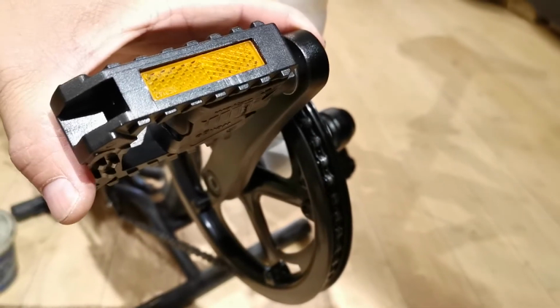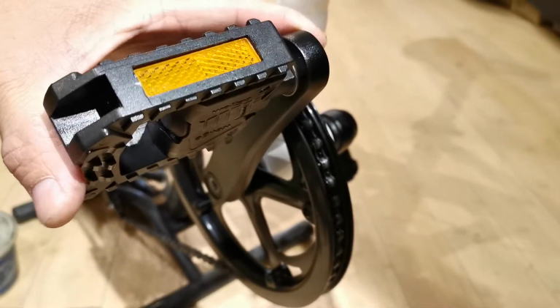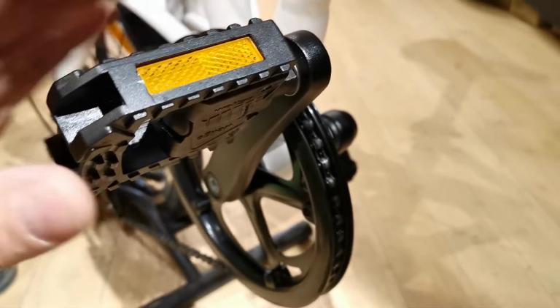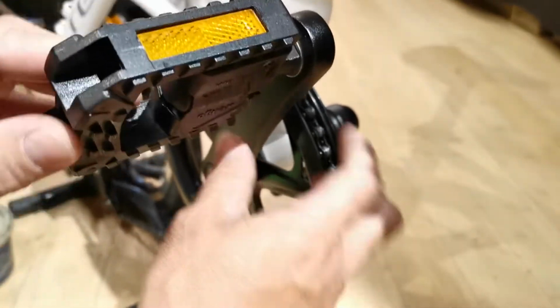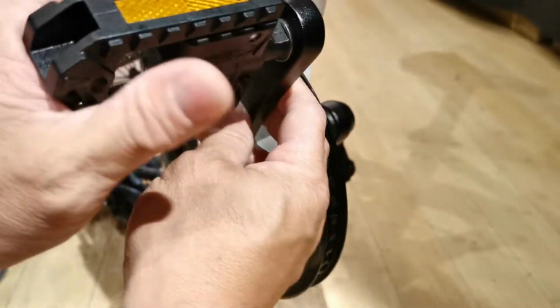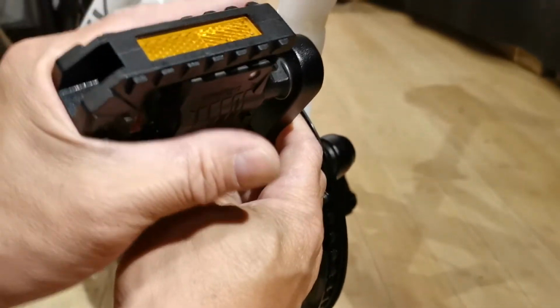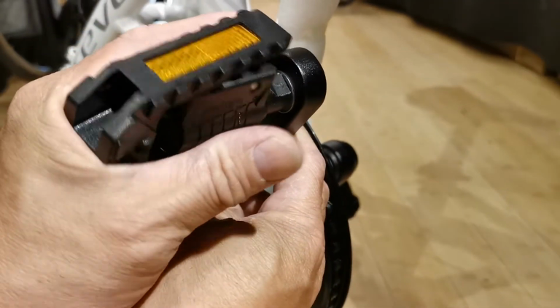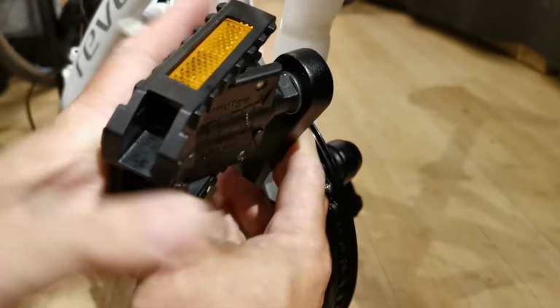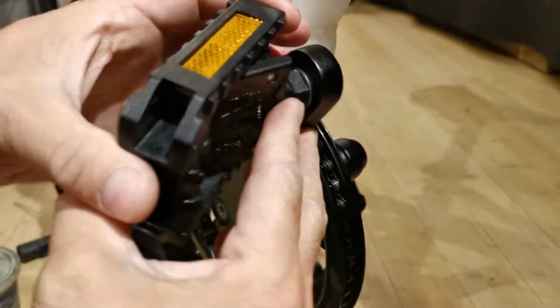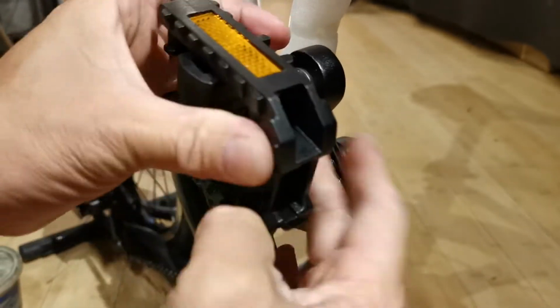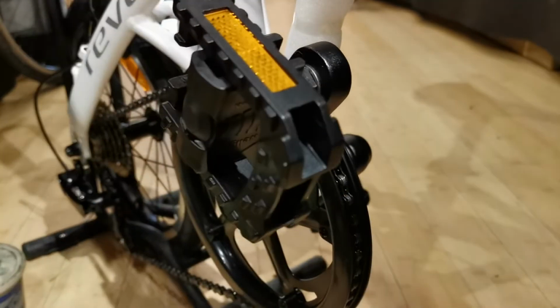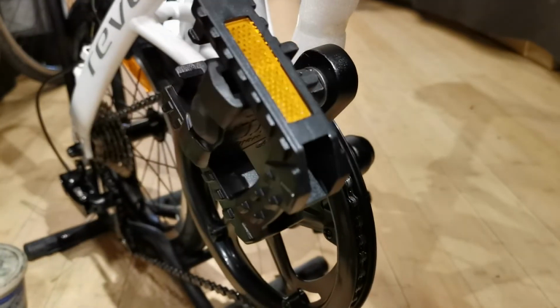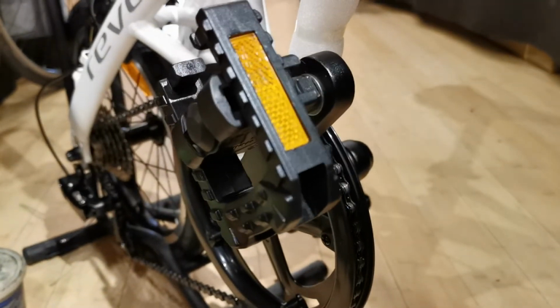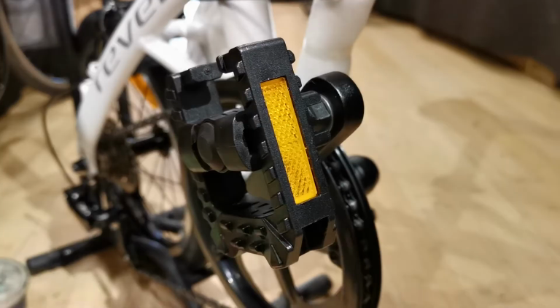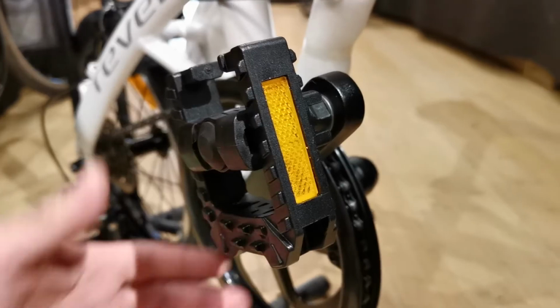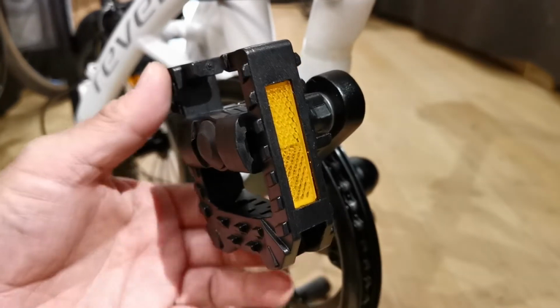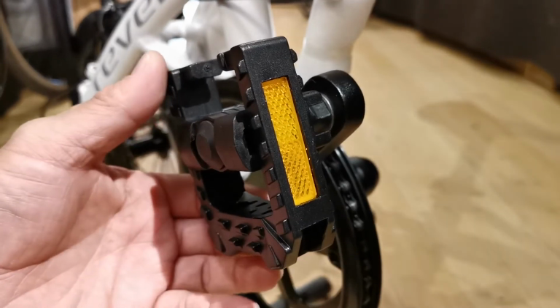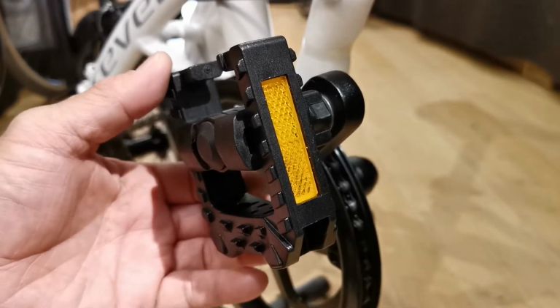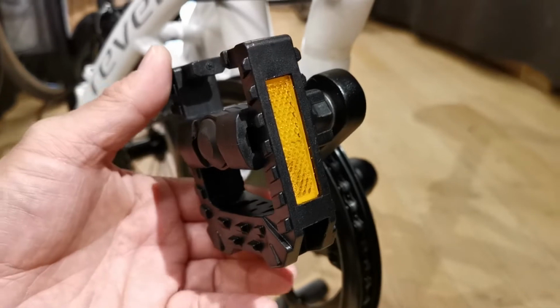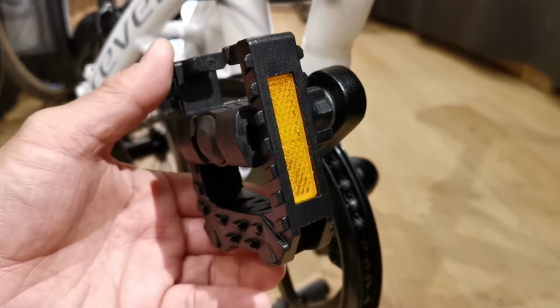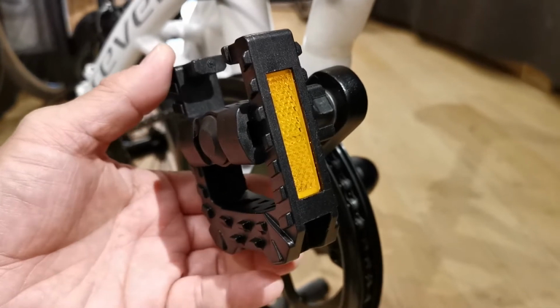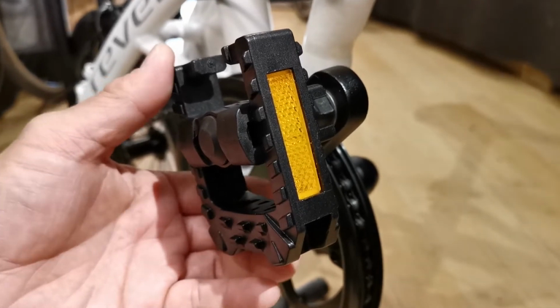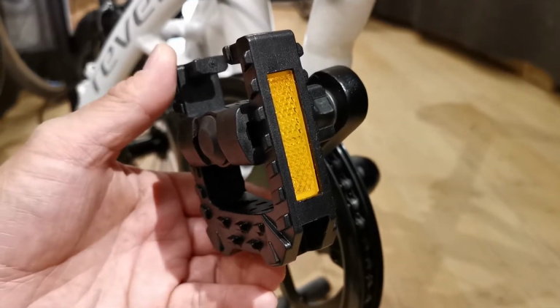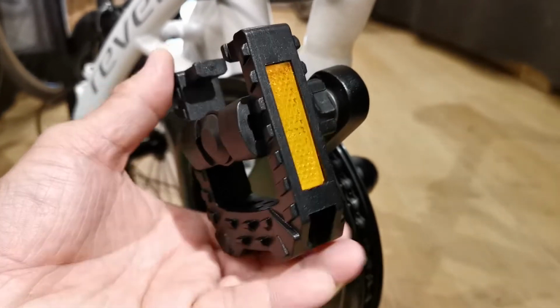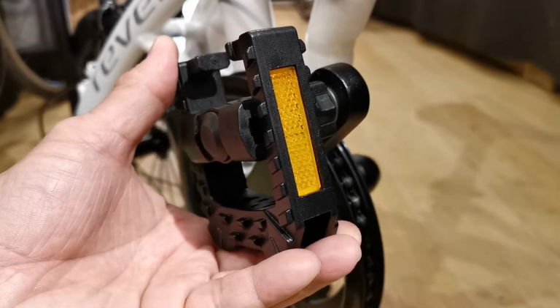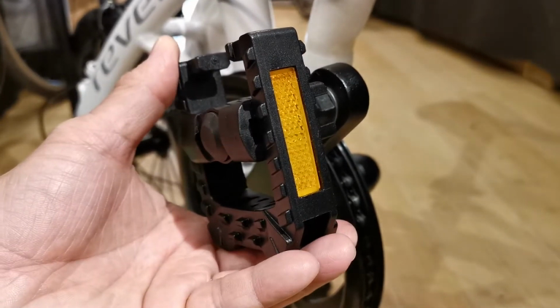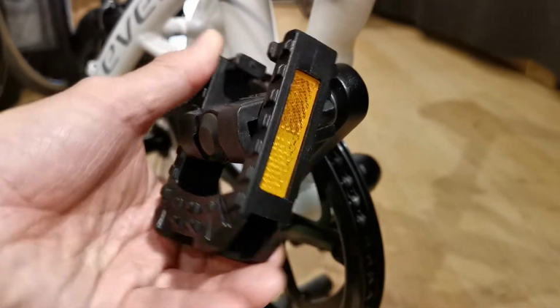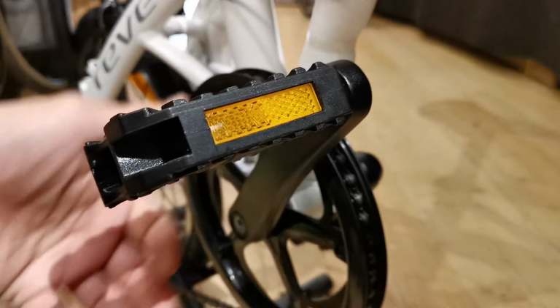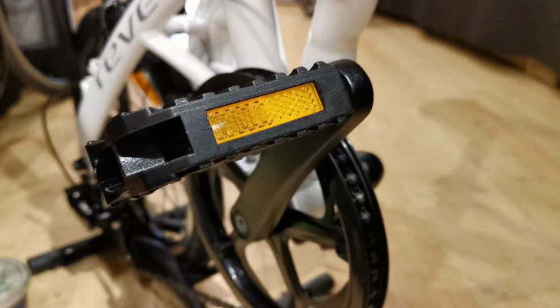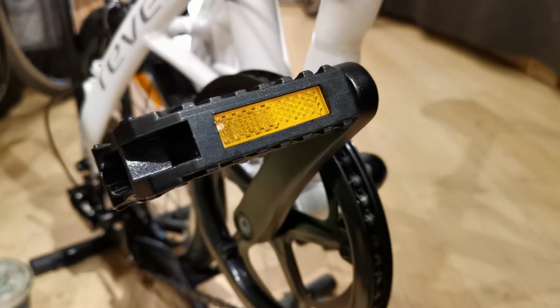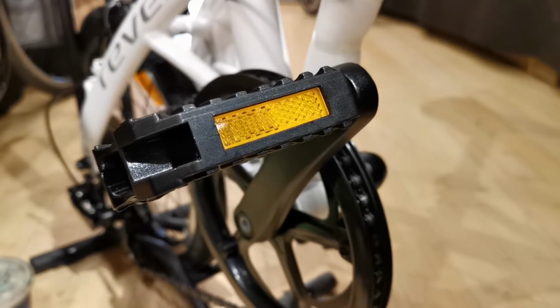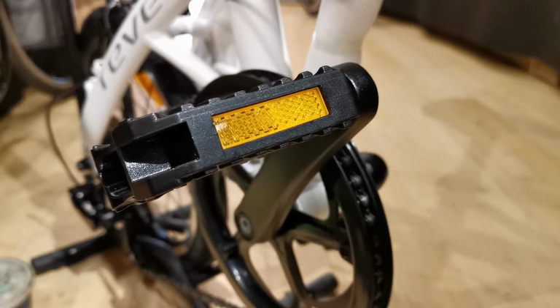To close the folding pedal, push it in from the outside and turn the body as you go. Conversely, when you want to get the pedal into full size, hold it on the edge and rotate it — it will clip back into its clips.